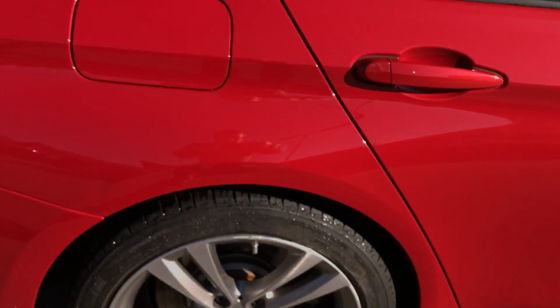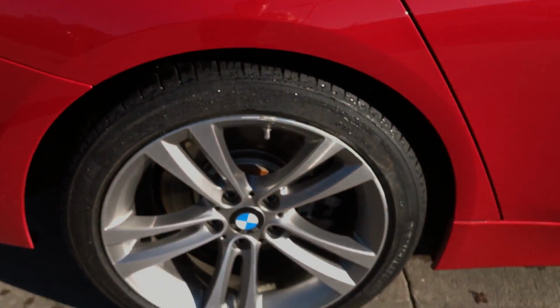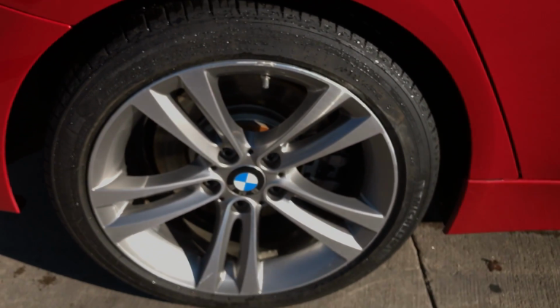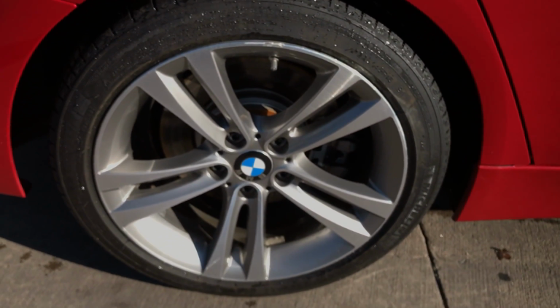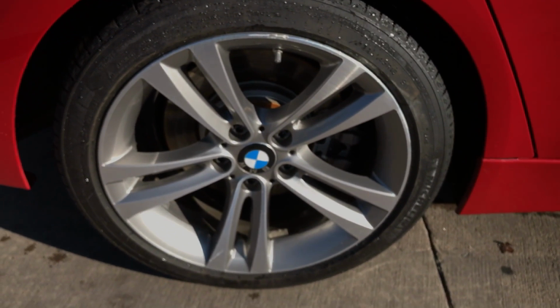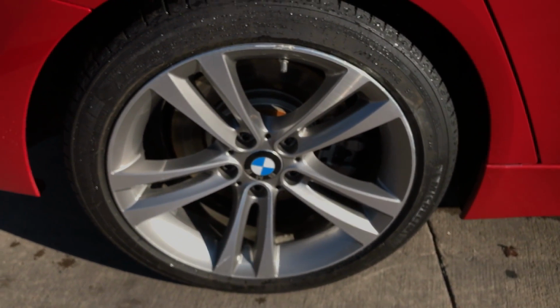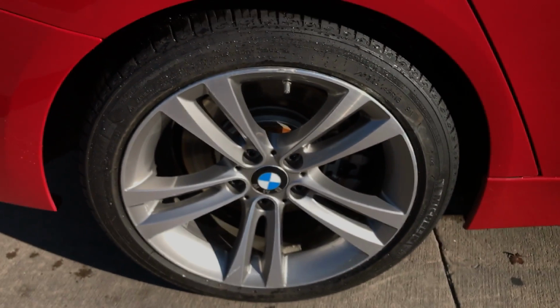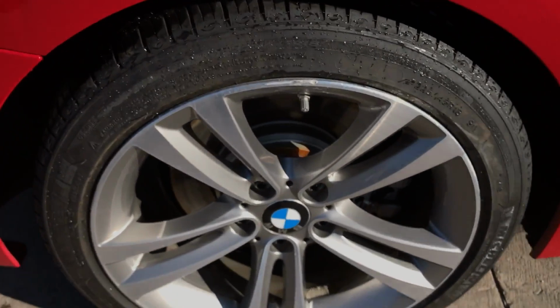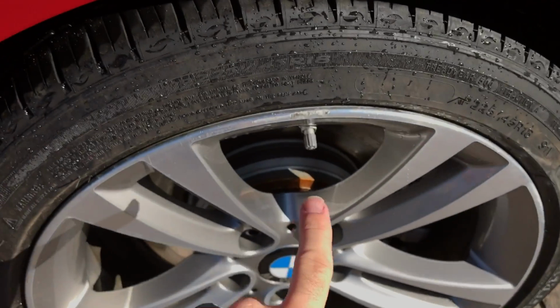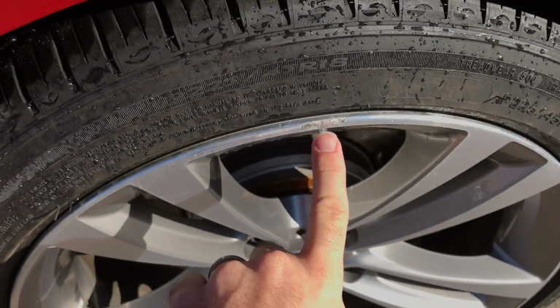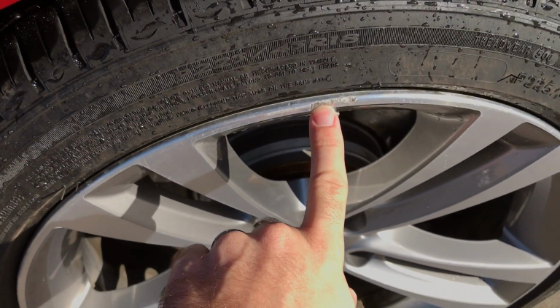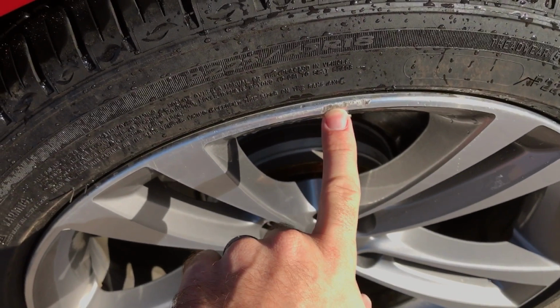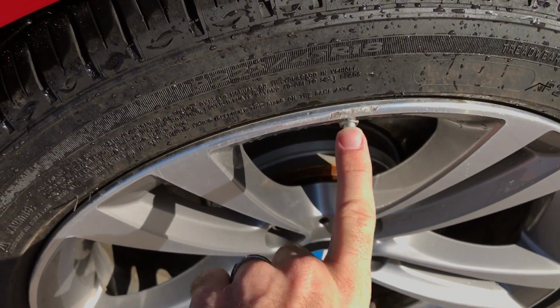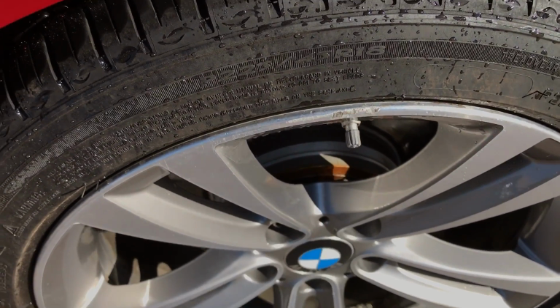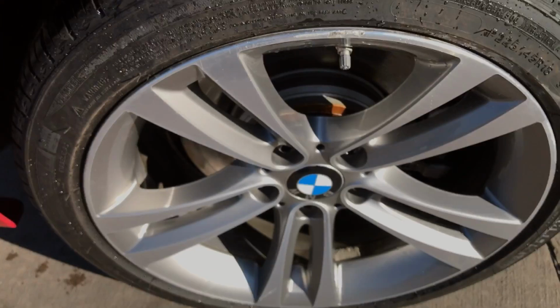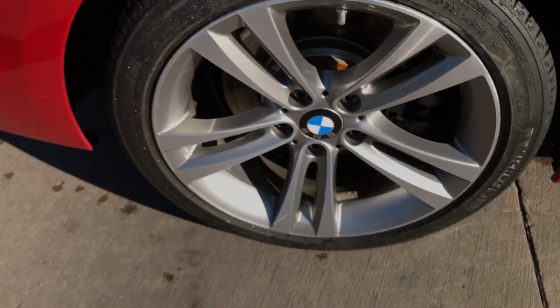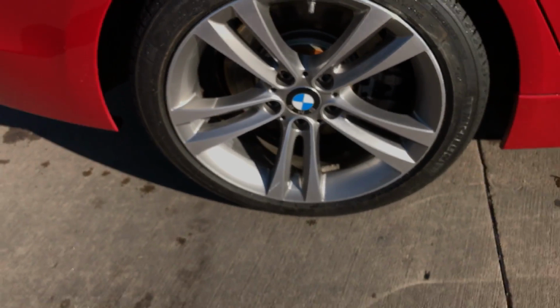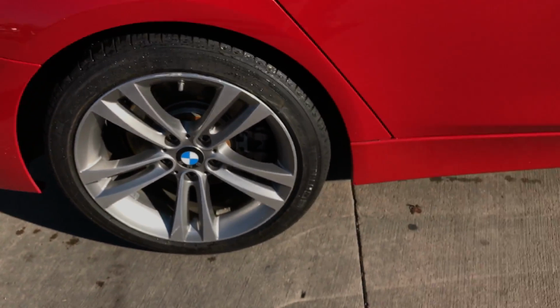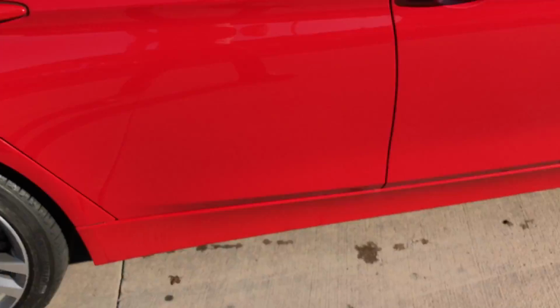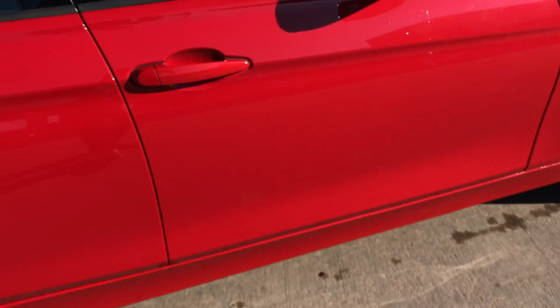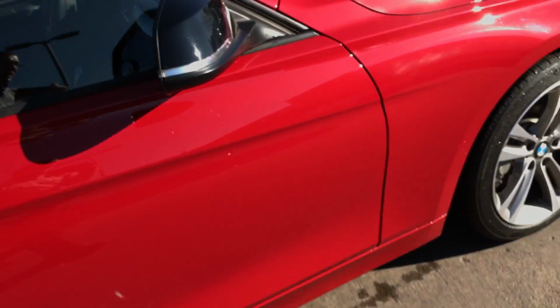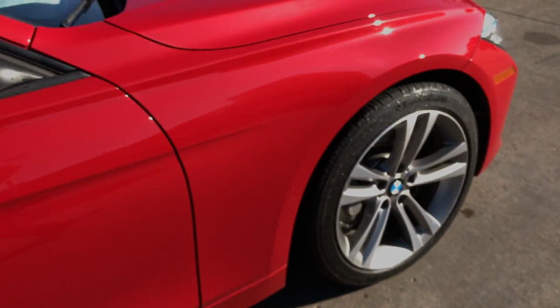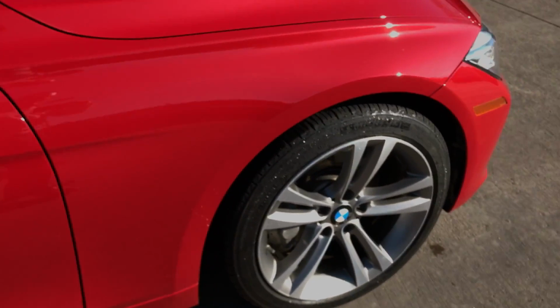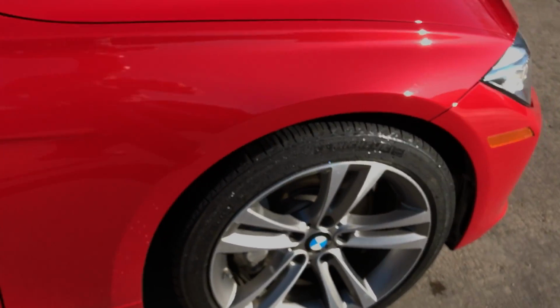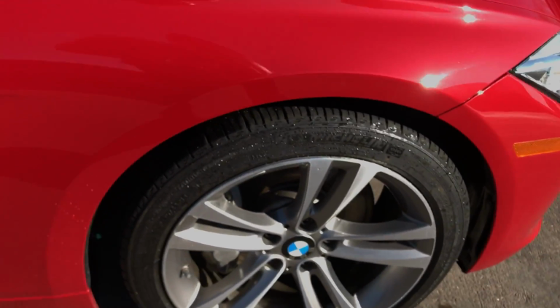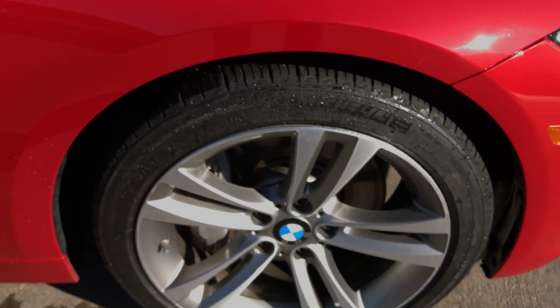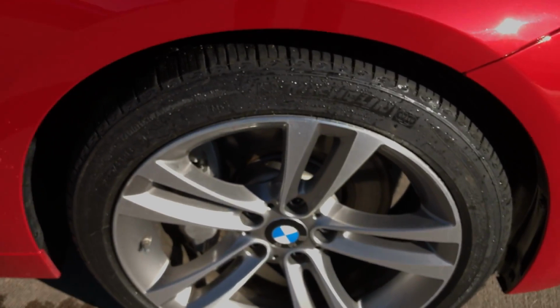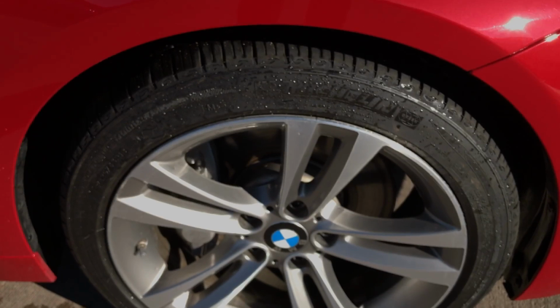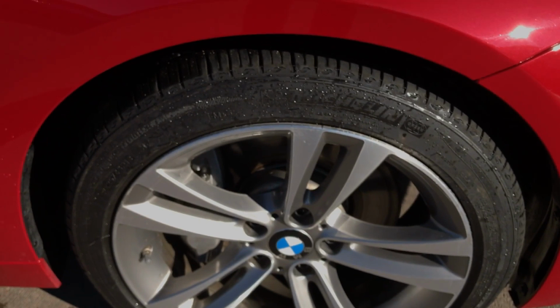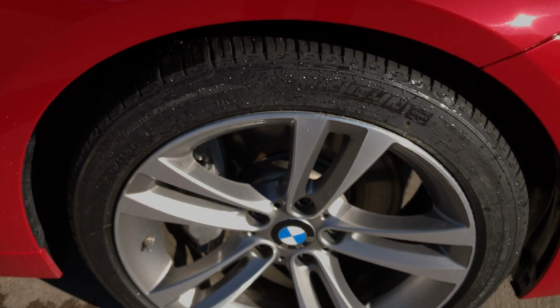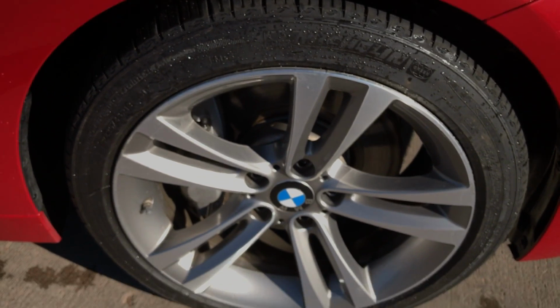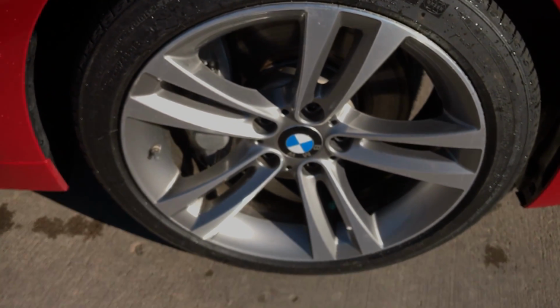The rear wheel again looks really nice — it does have a little bit of a rash at the top. As you can see from my finger, it's pretty small, and again it's almost unavoidable. The front wheel looks really nice.